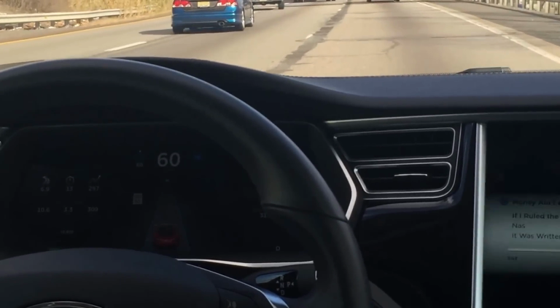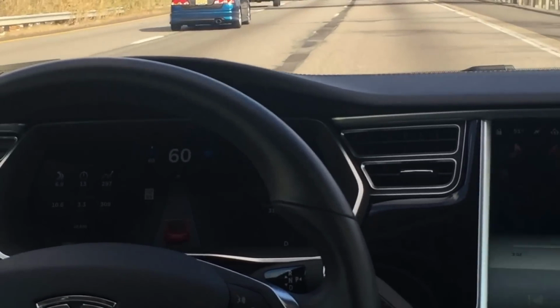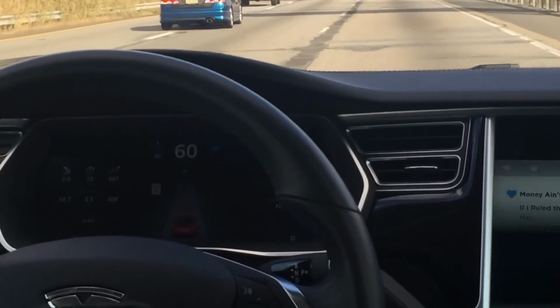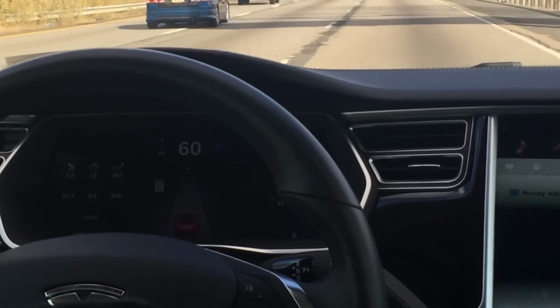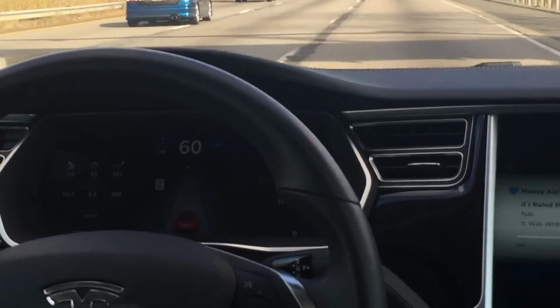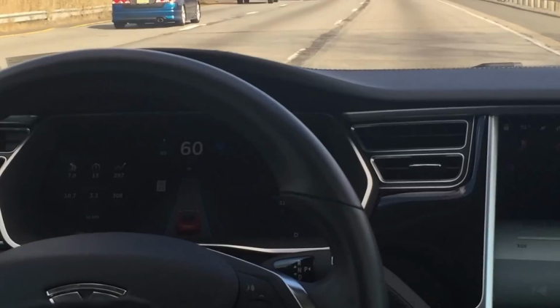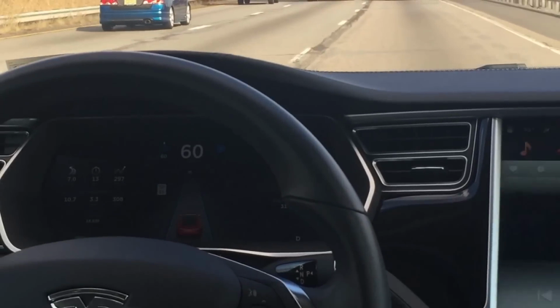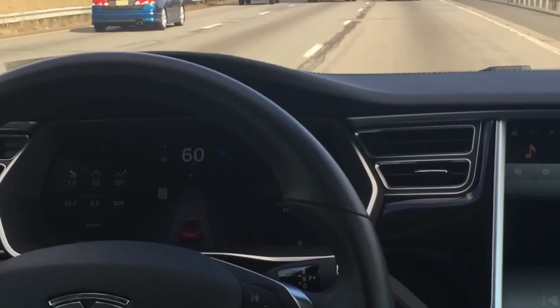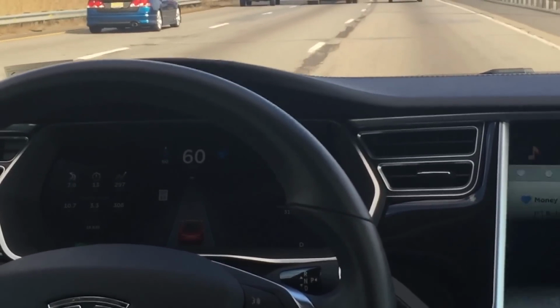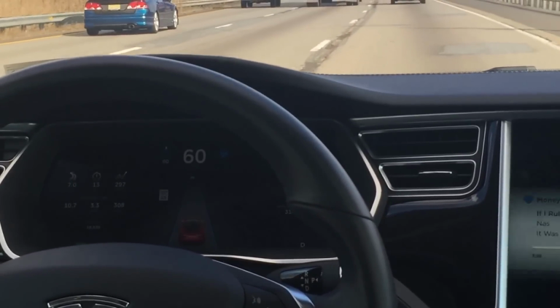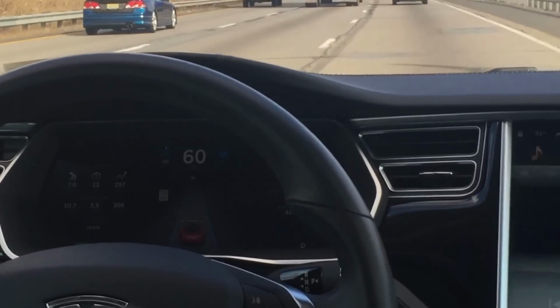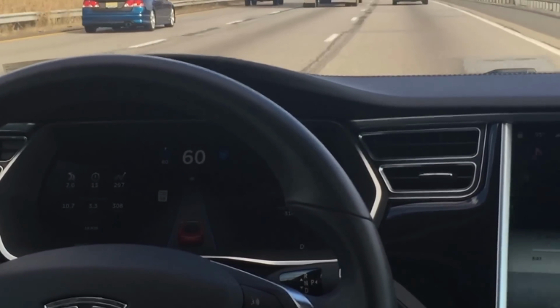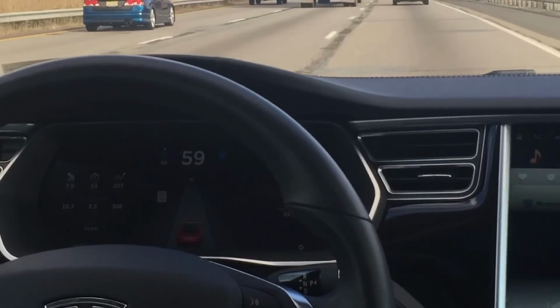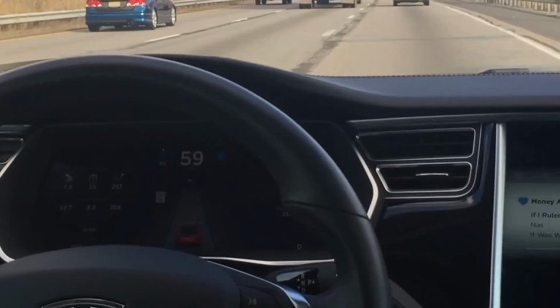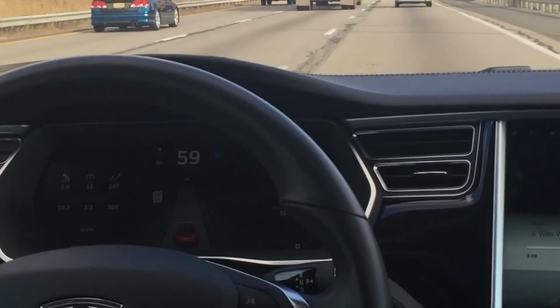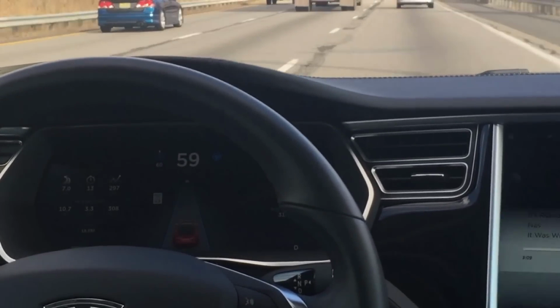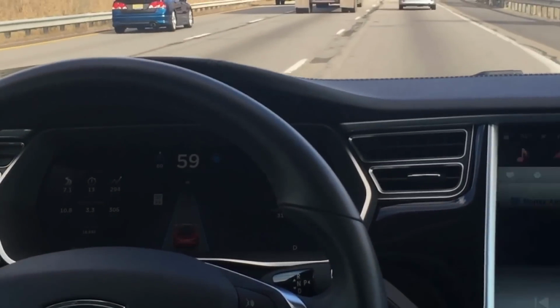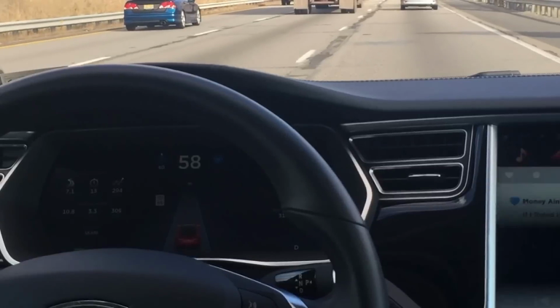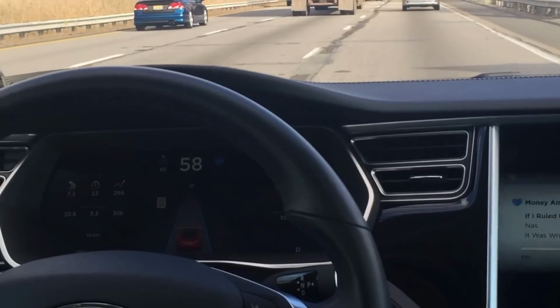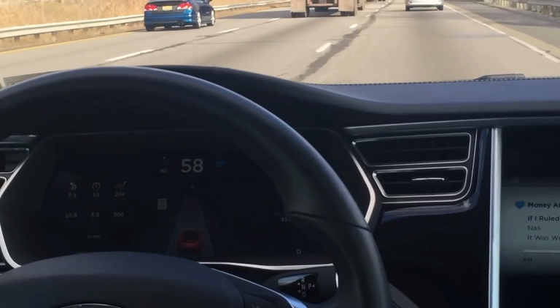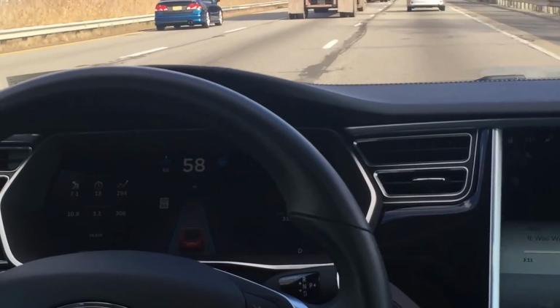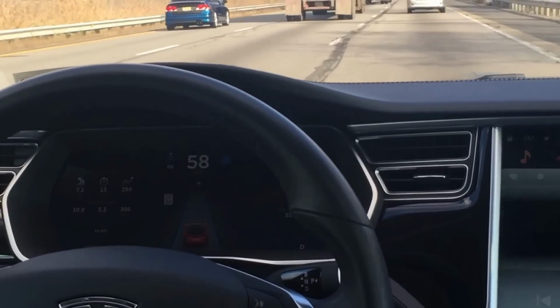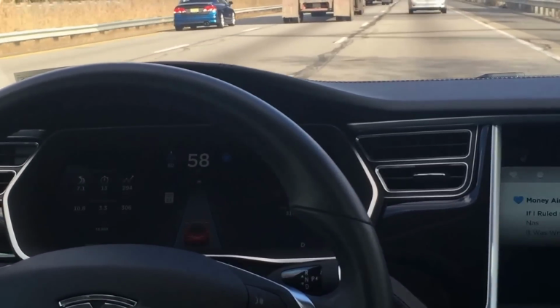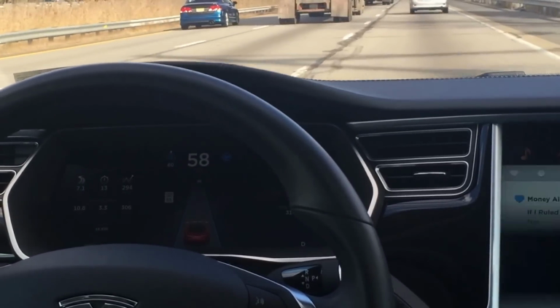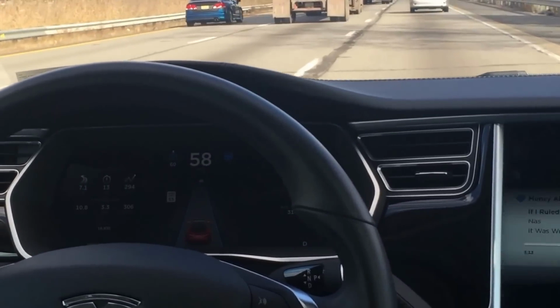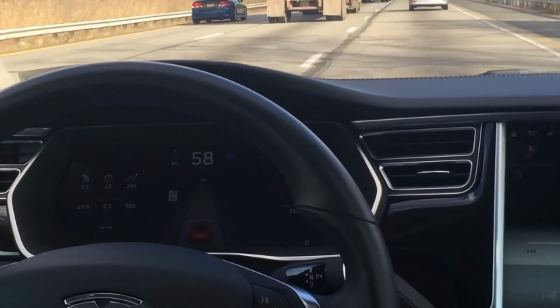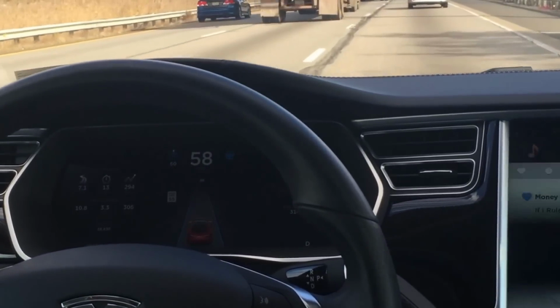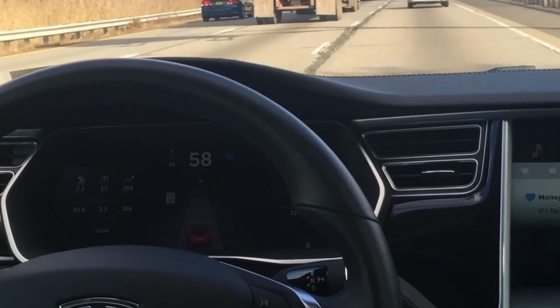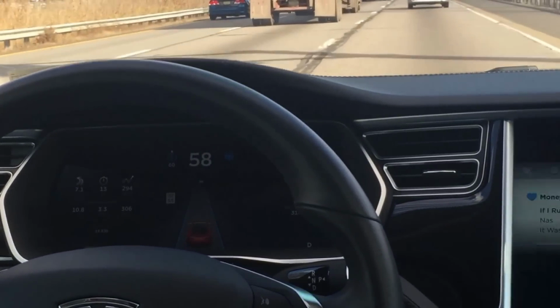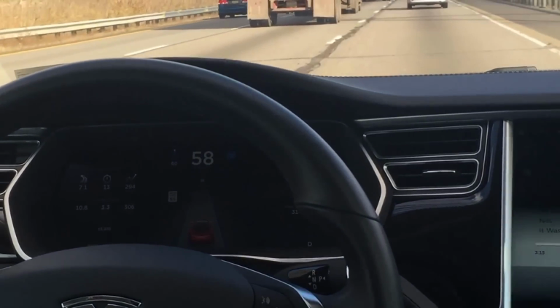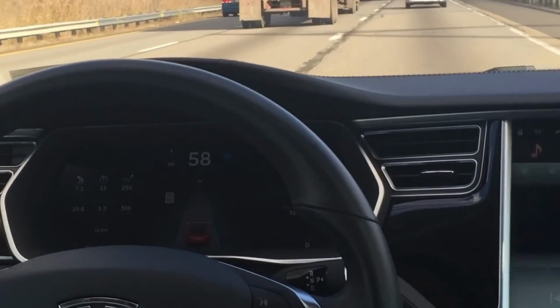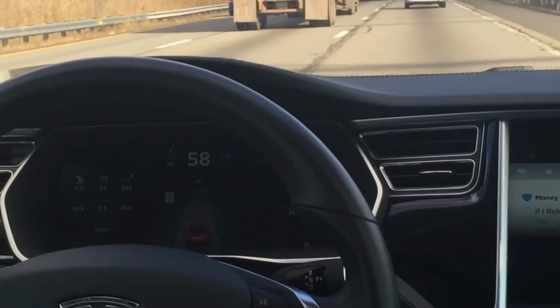But it looks like our lanes are back, and we're pretty clear and centered. If you see the screen, the blue lines on the side are indicating that the car does see the lines, and when one line disappears, that's indicating that it's only seeing one.